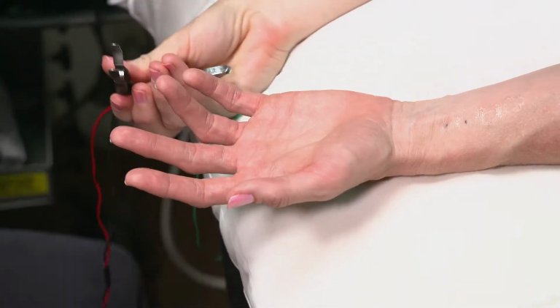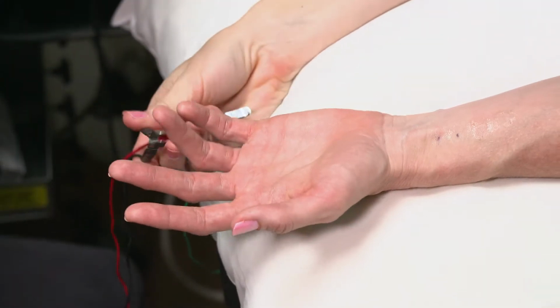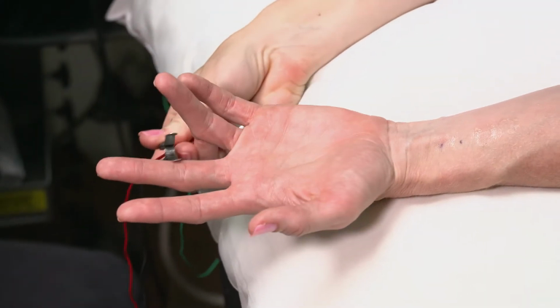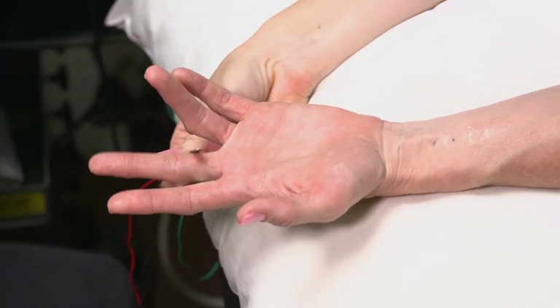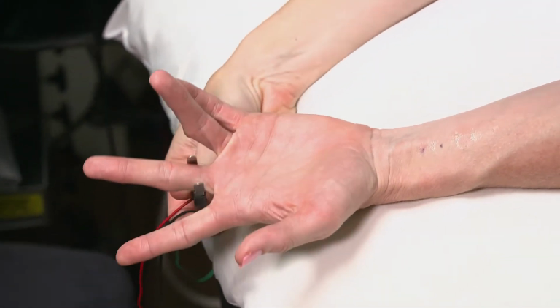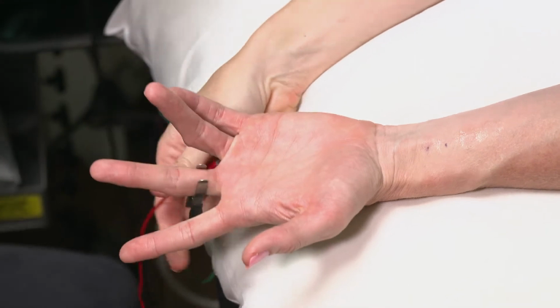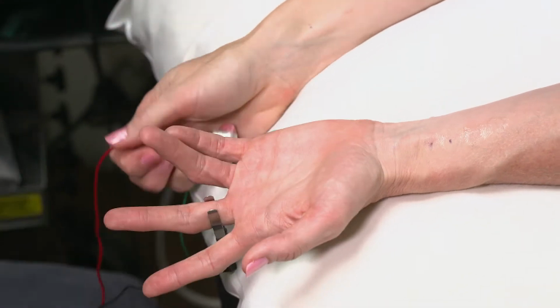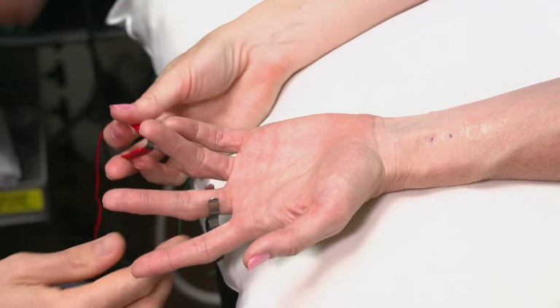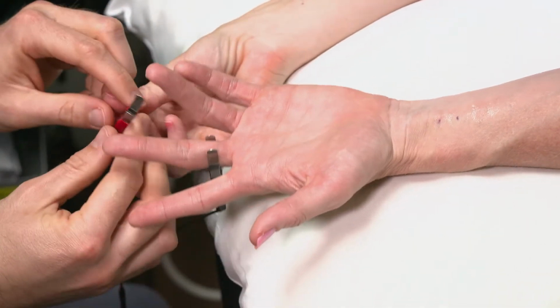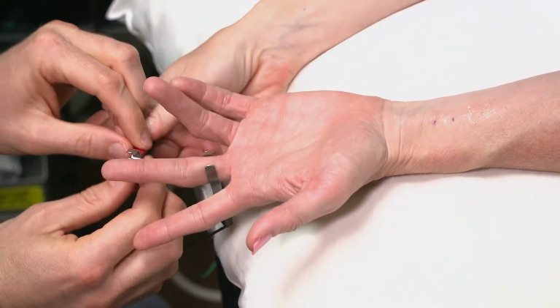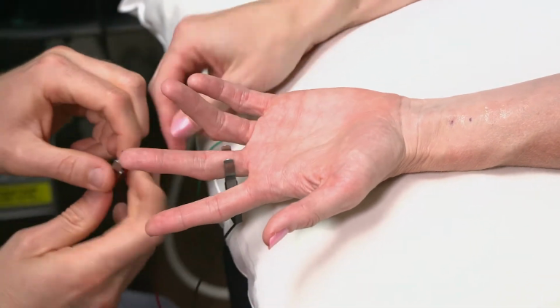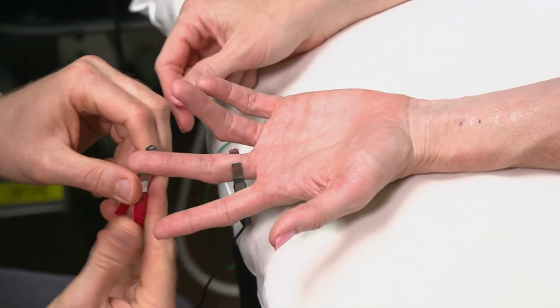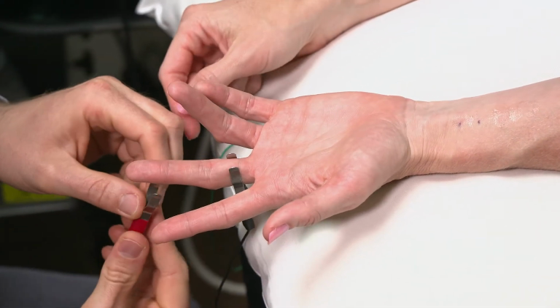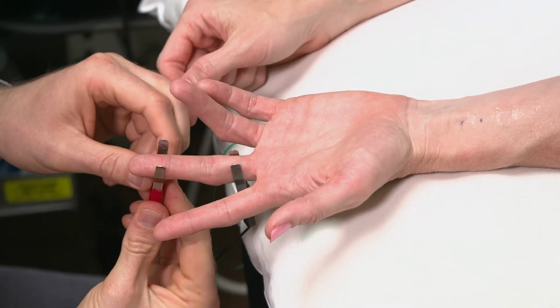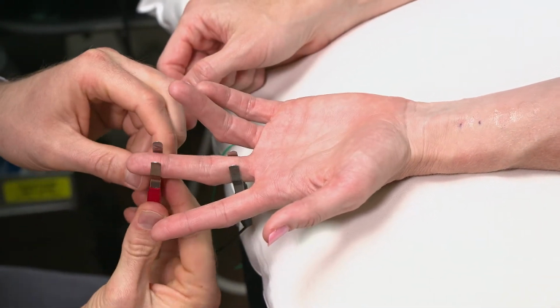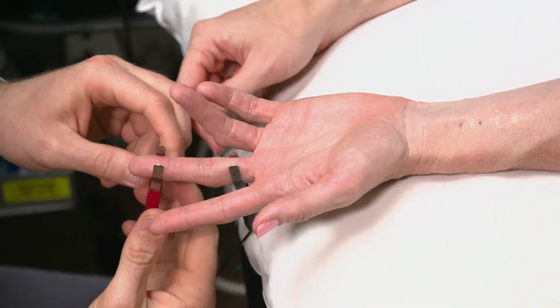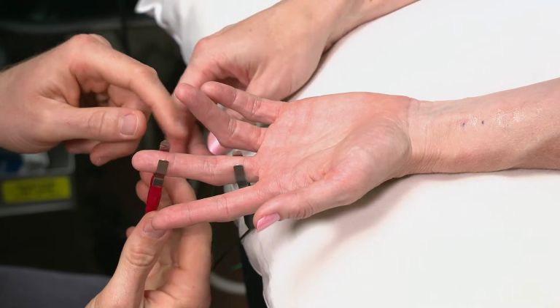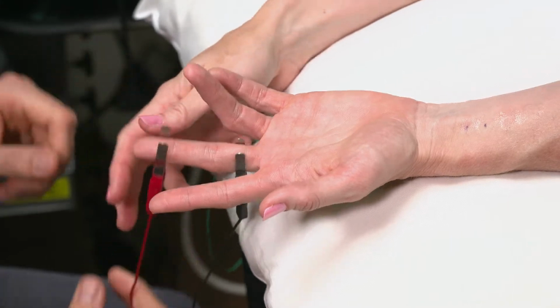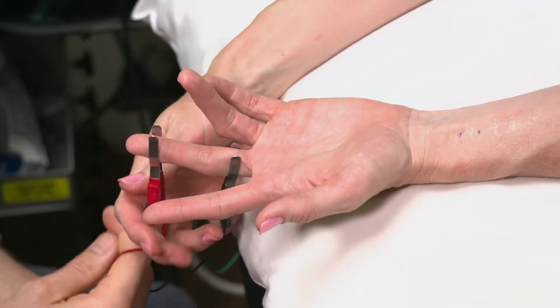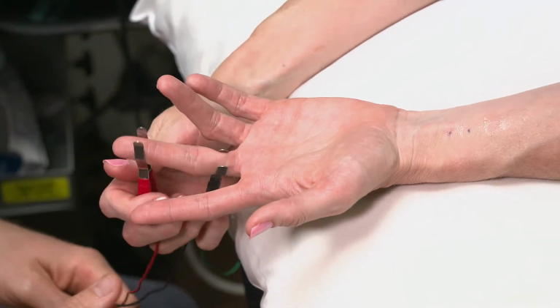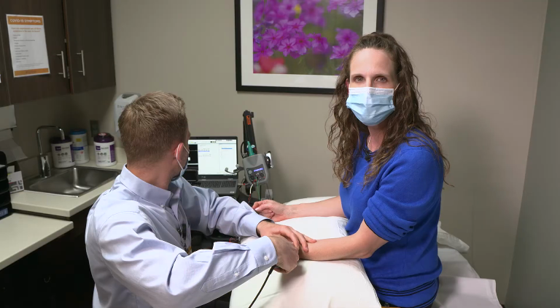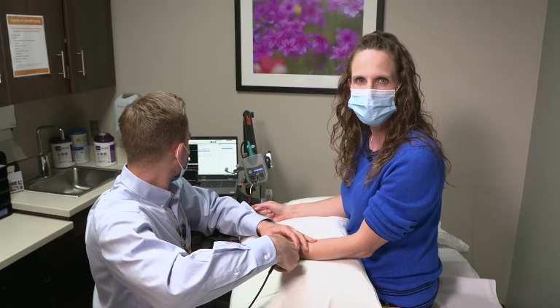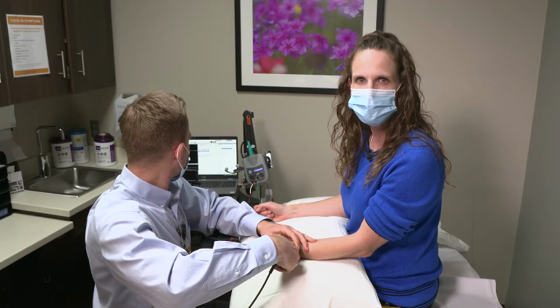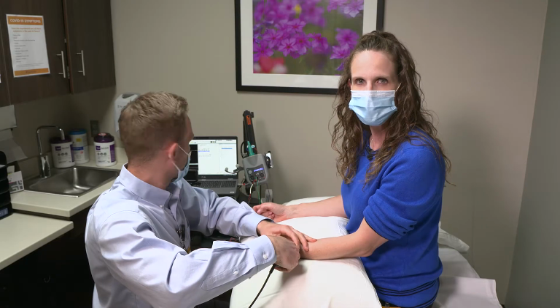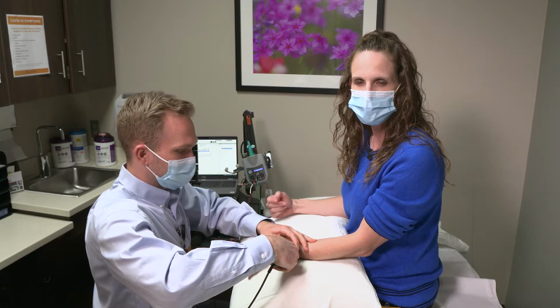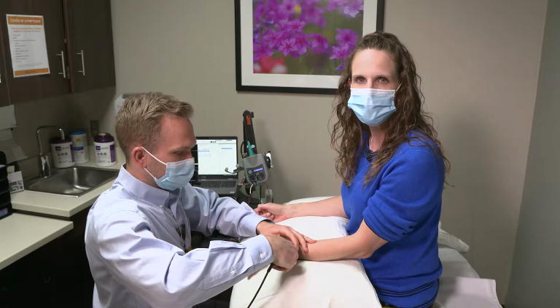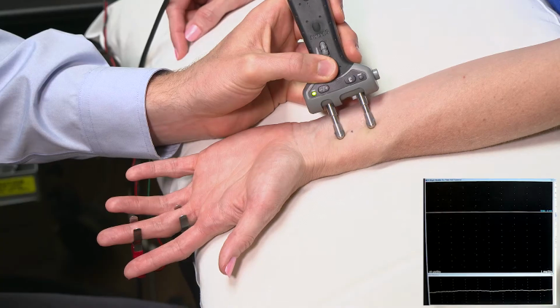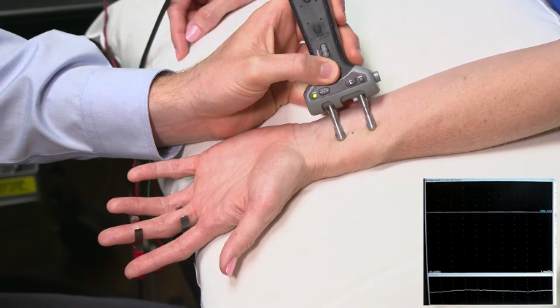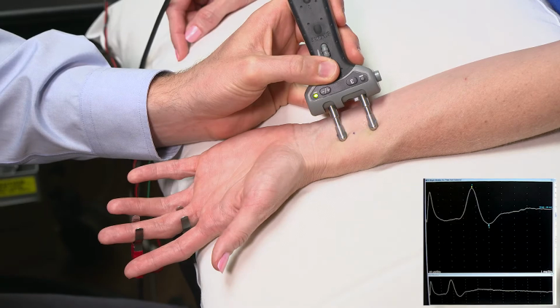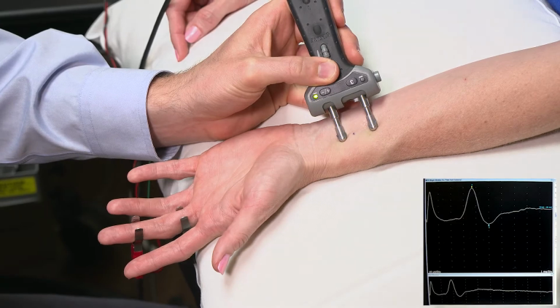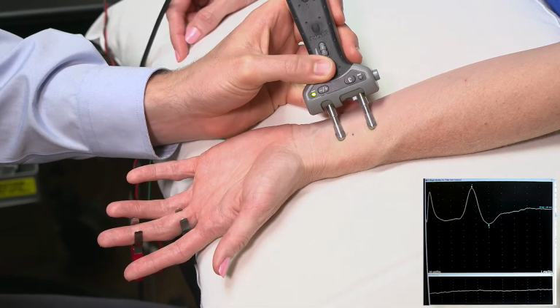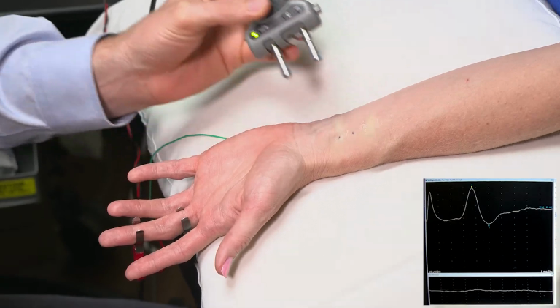For this next part of the test, we're doing nerve conduction studies and recording over the skin. We have little ring electrodes that are wound around your fingers, and then he'll apply some electrical current to the nerves and measure it.